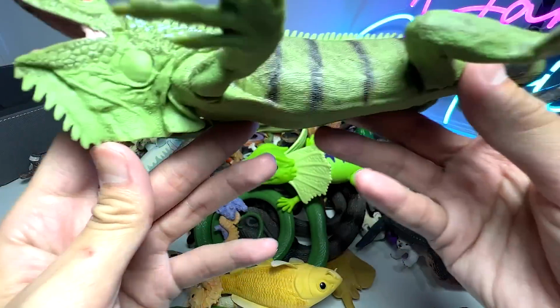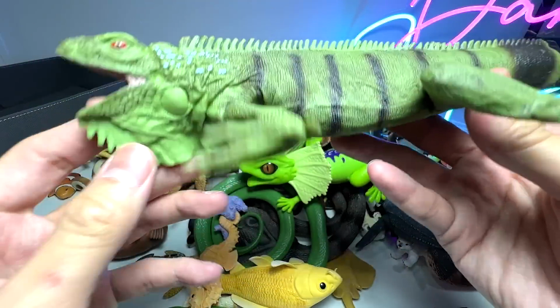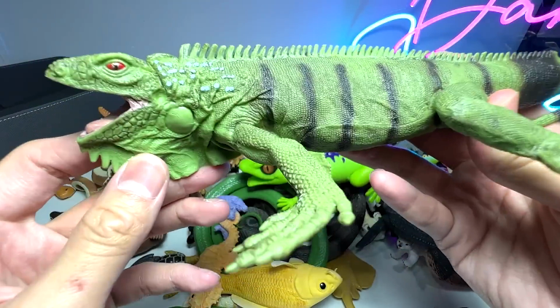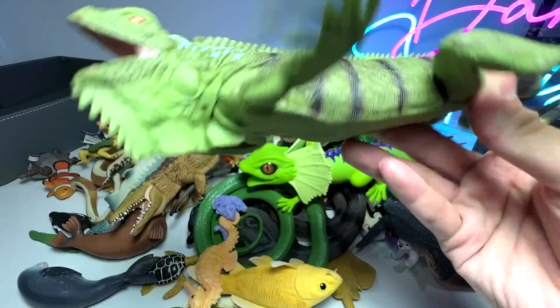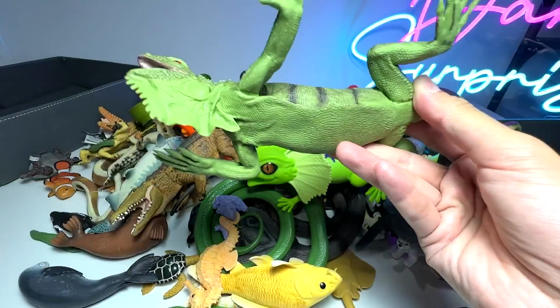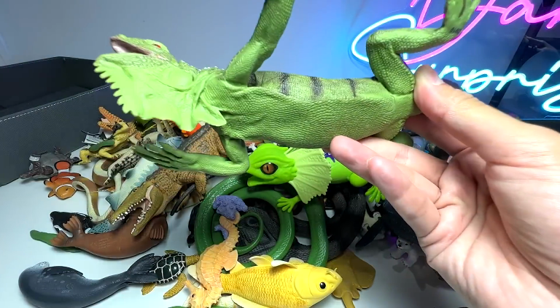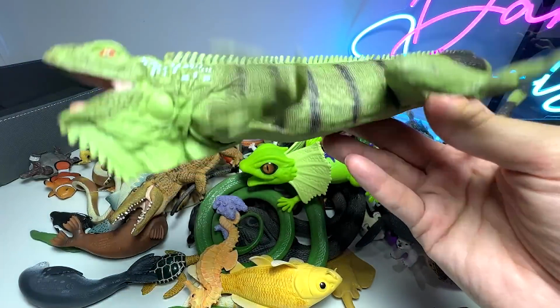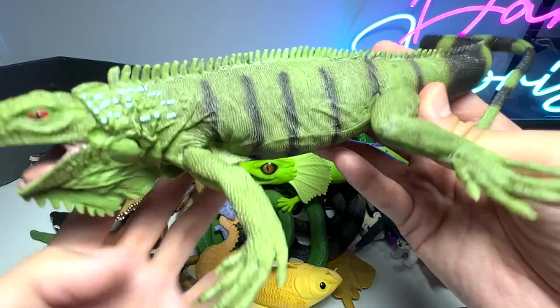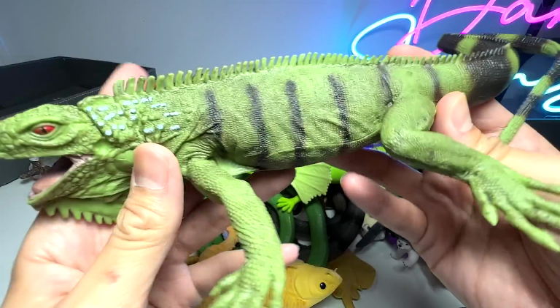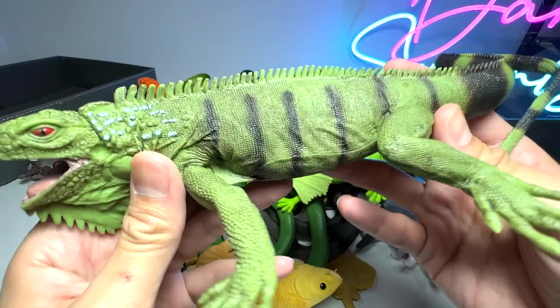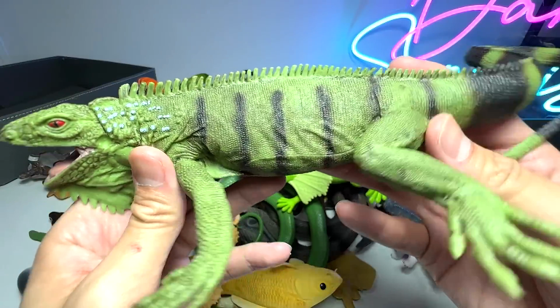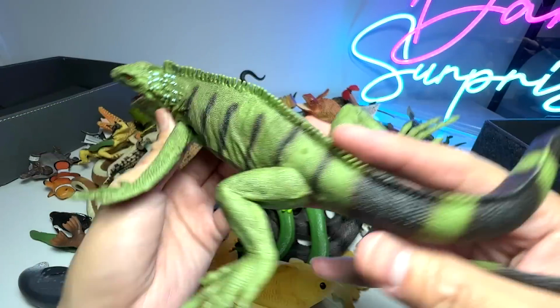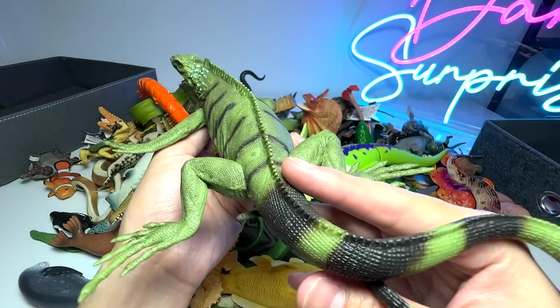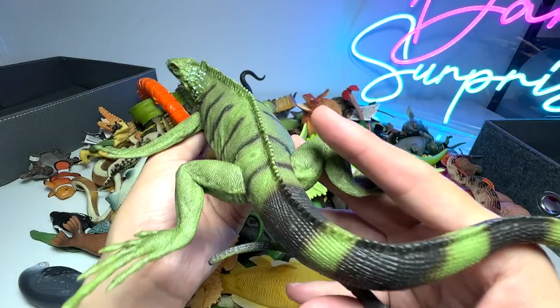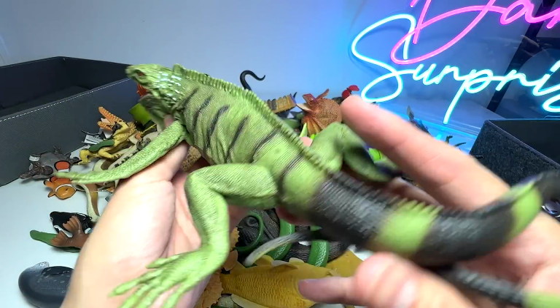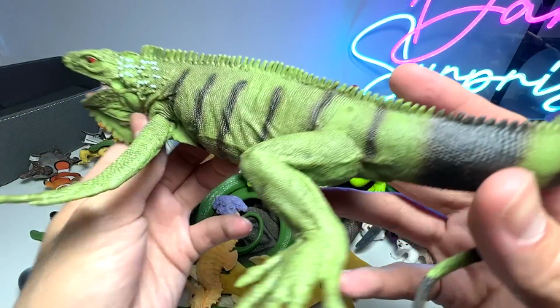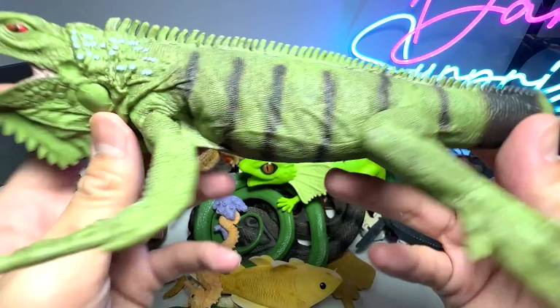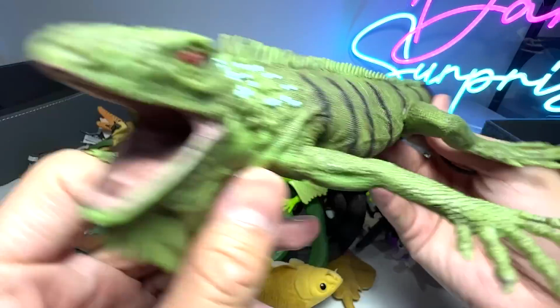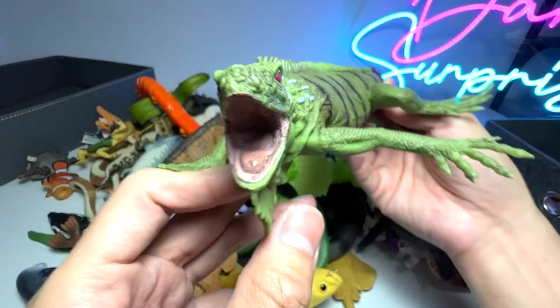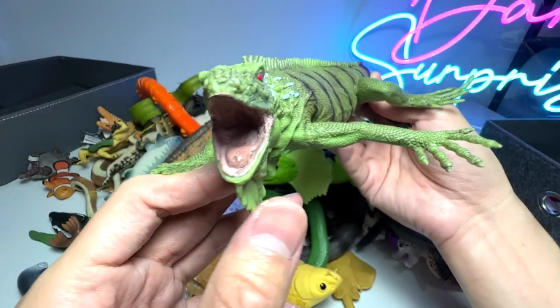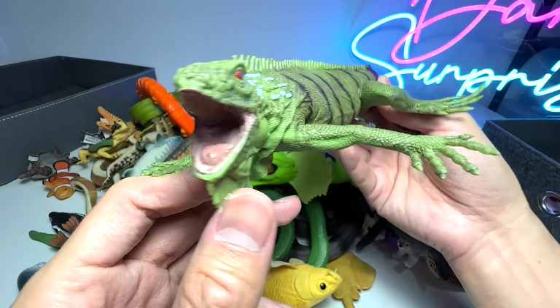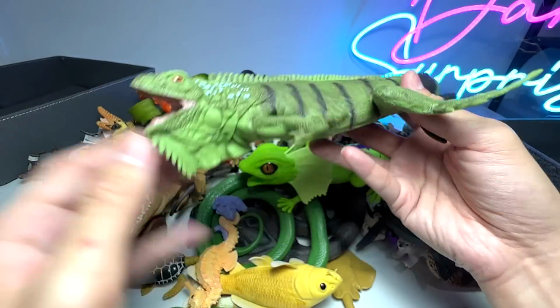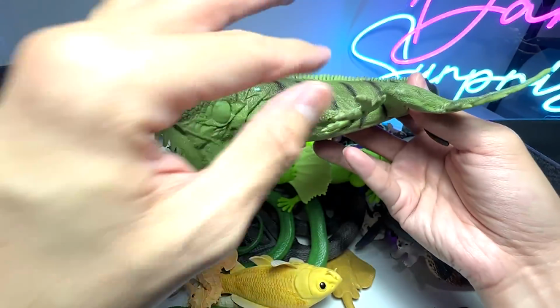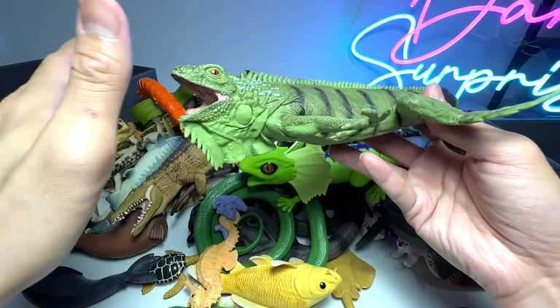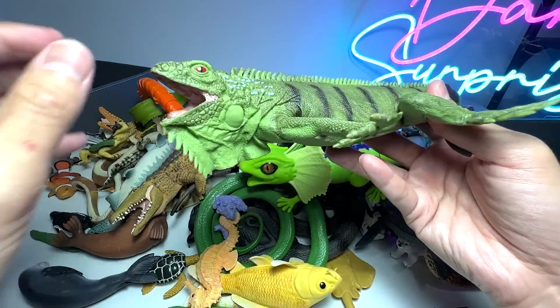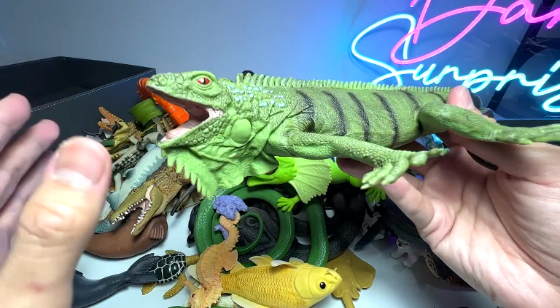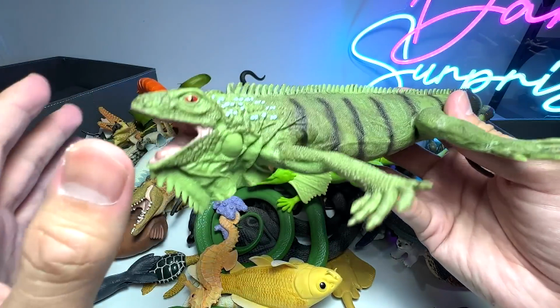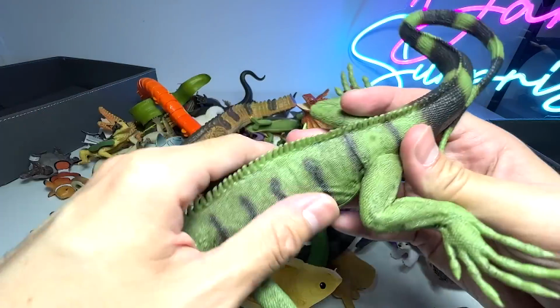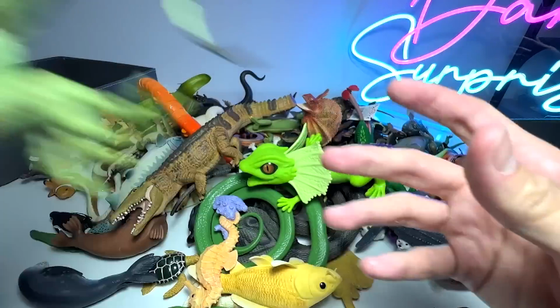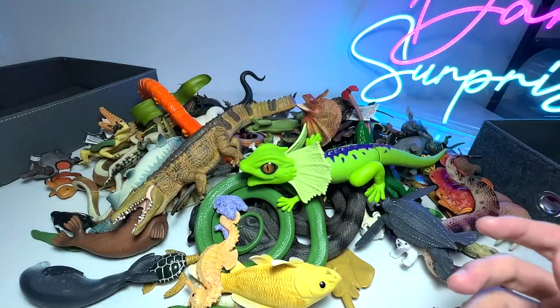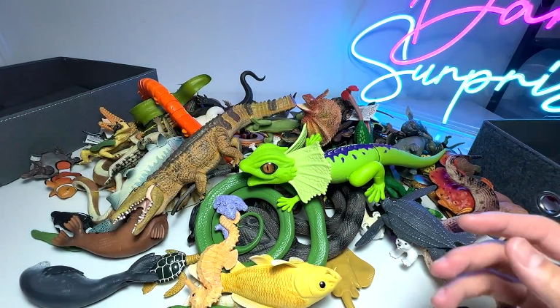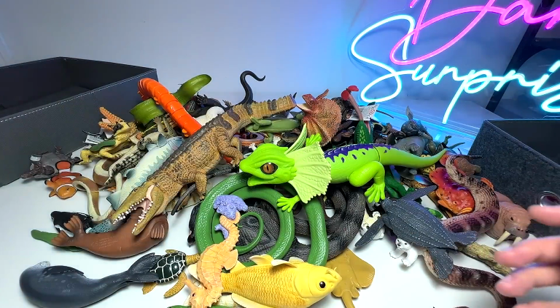This is known as an iguana. Iguanas have camouflaging abilities — they are able to change their body colors according to their surroundings.